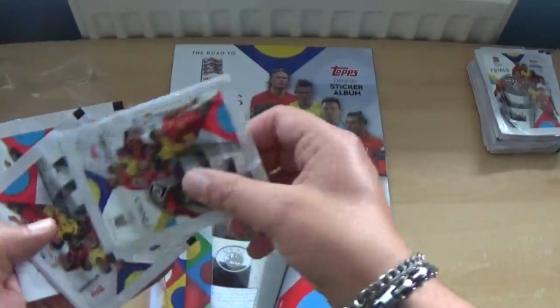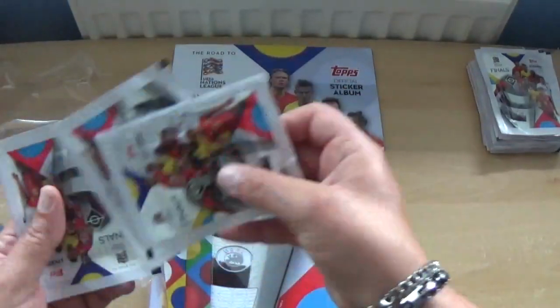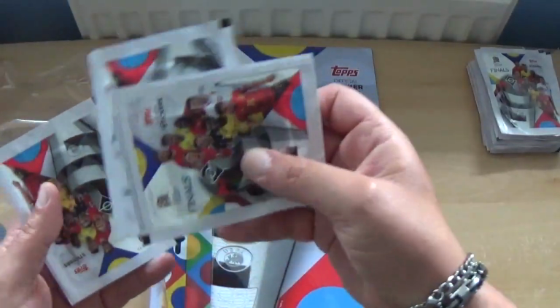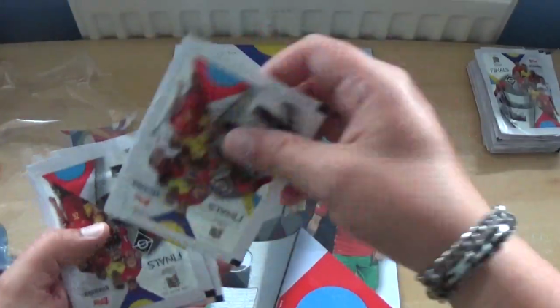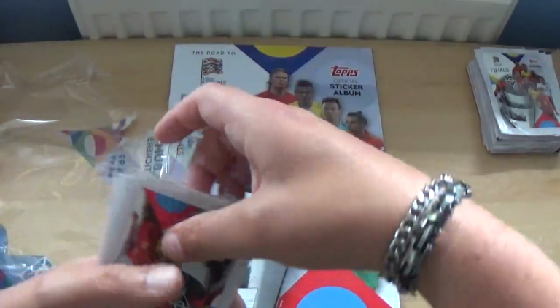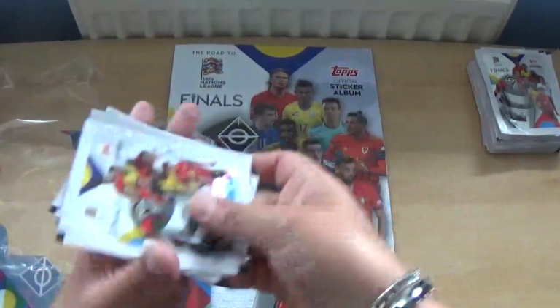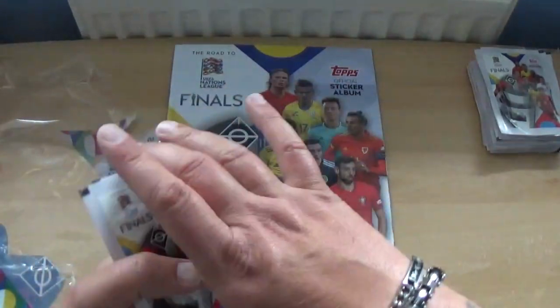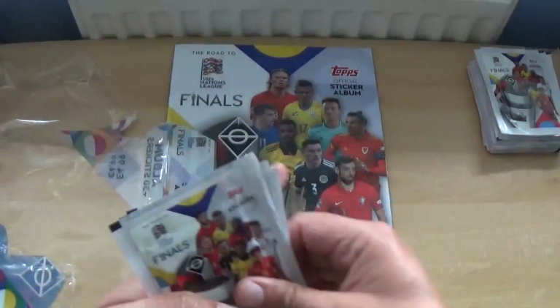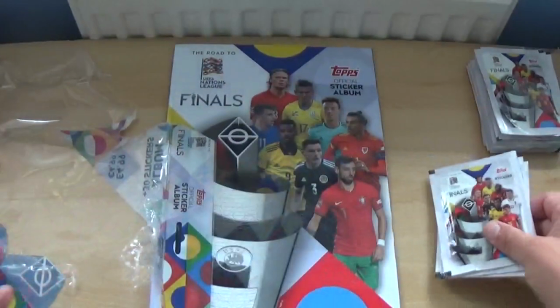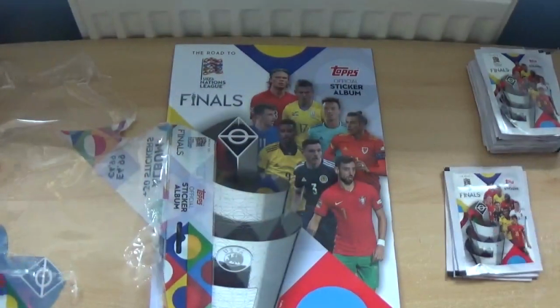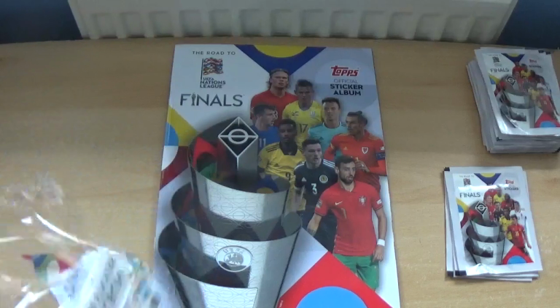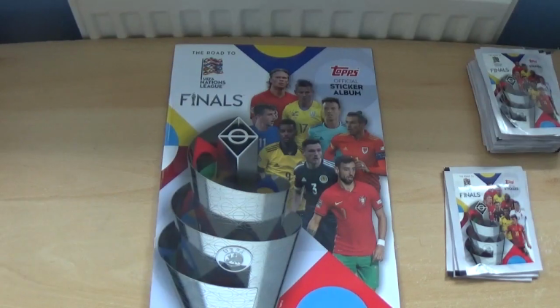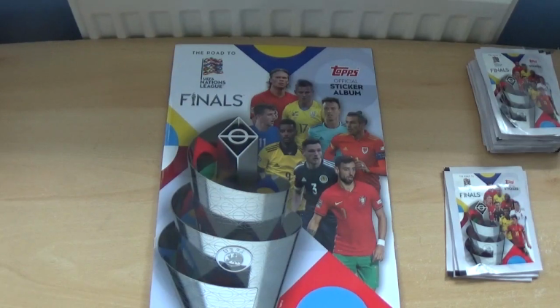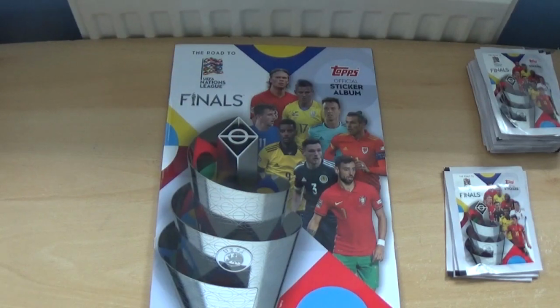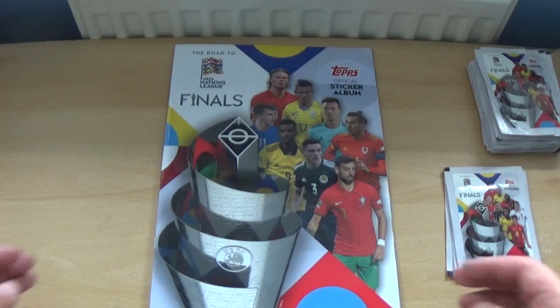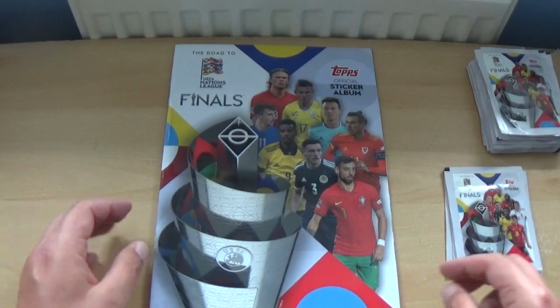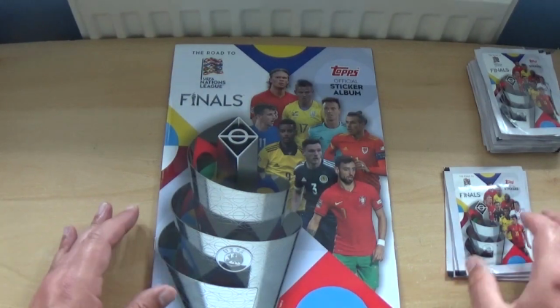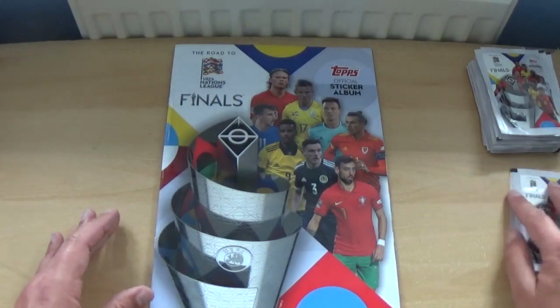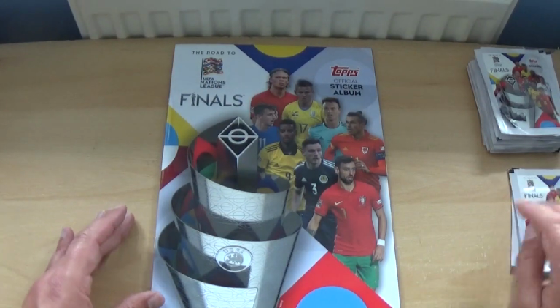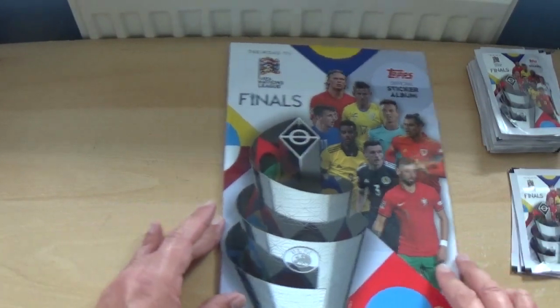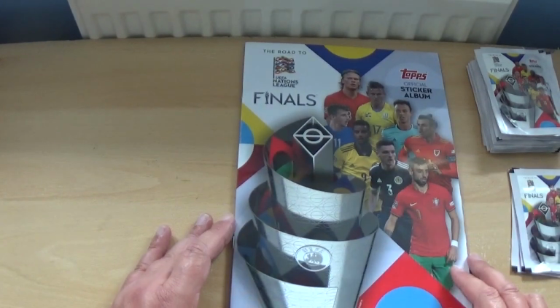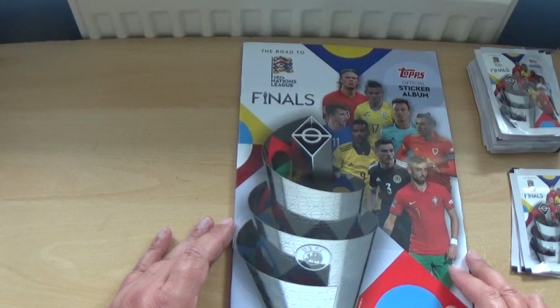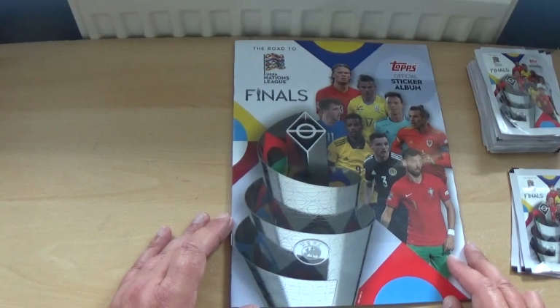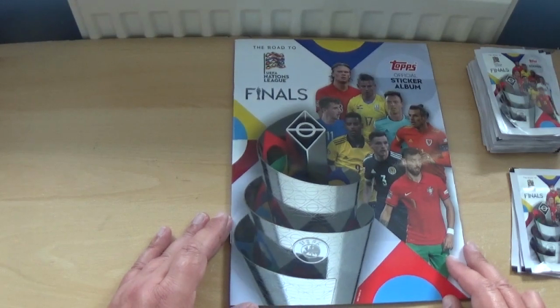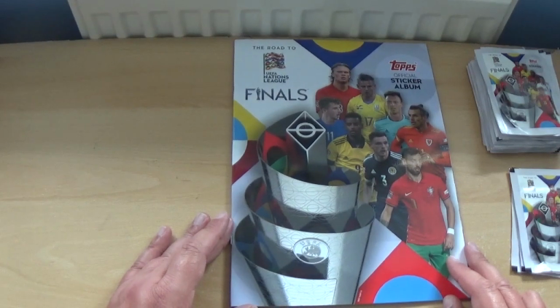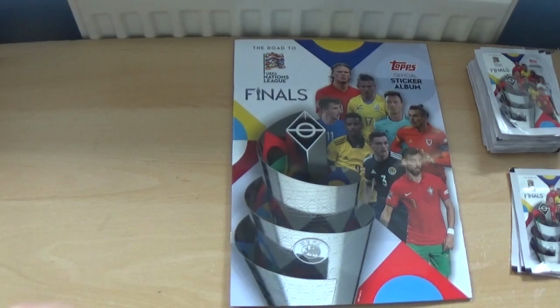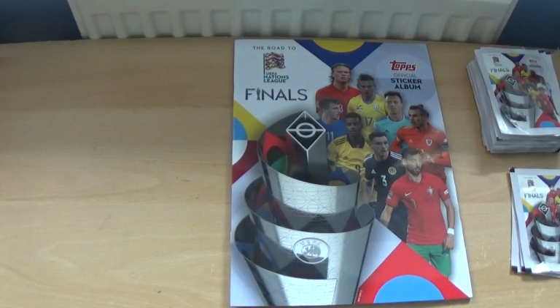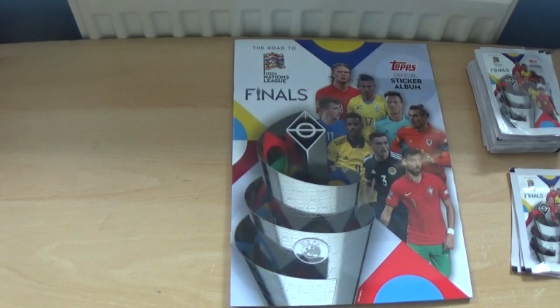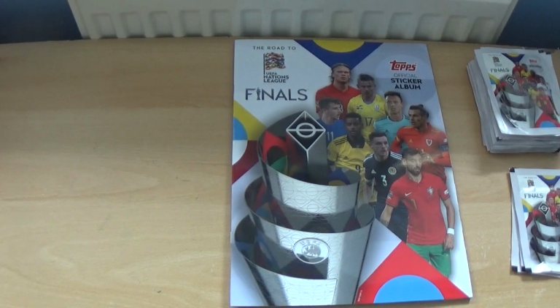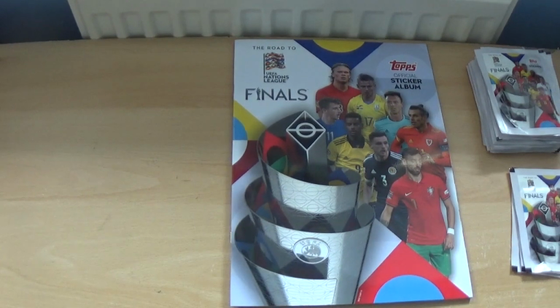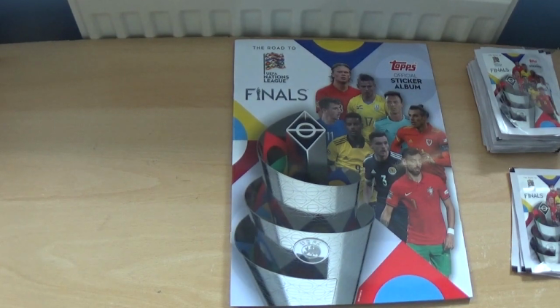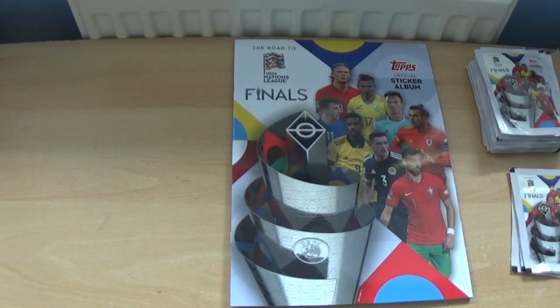There are the three packets within the starter pack. As you can see, the album is very basic and very thin. It's only a small collection.